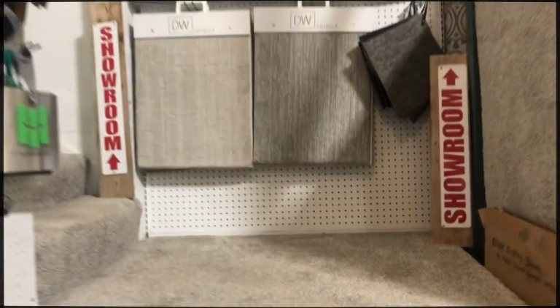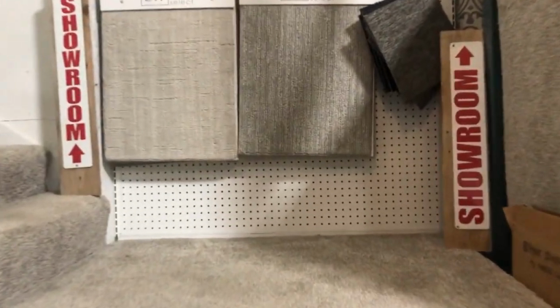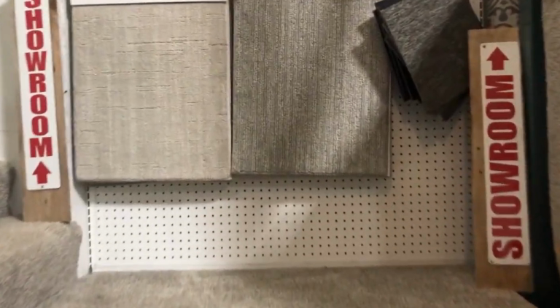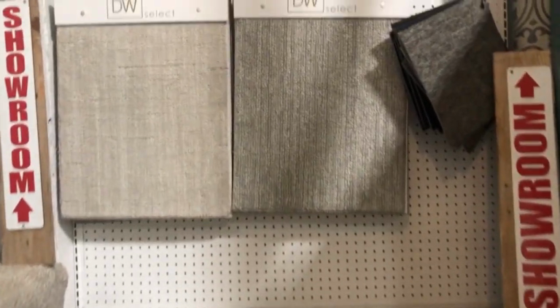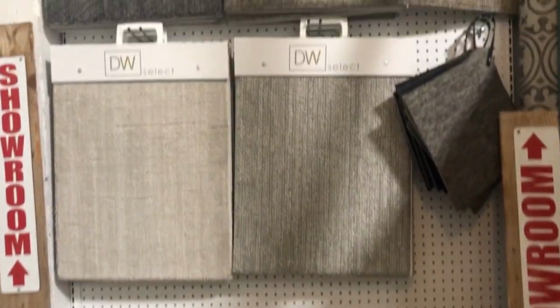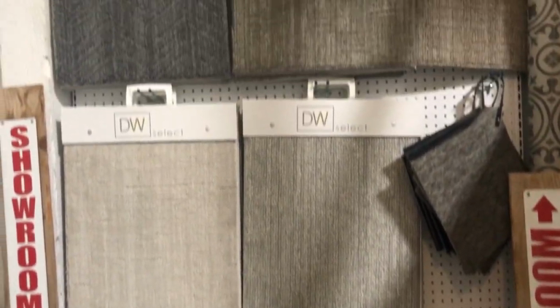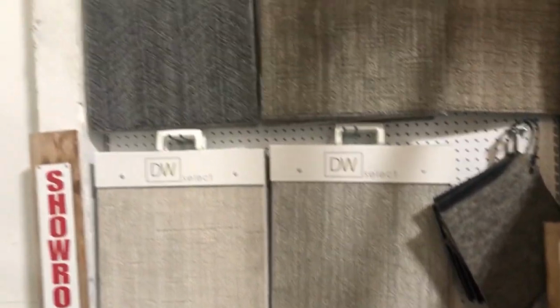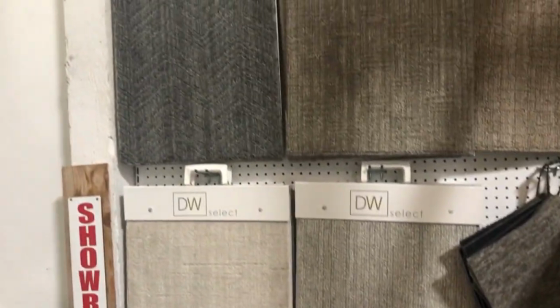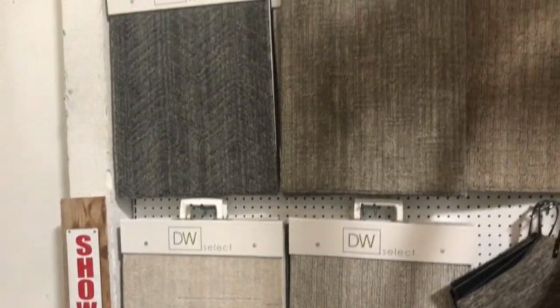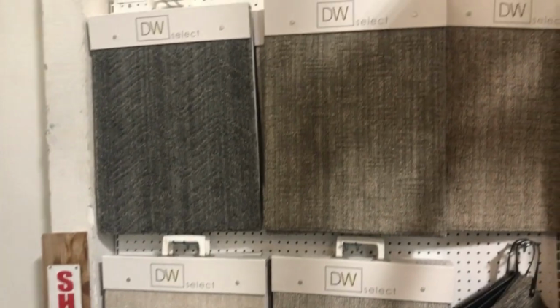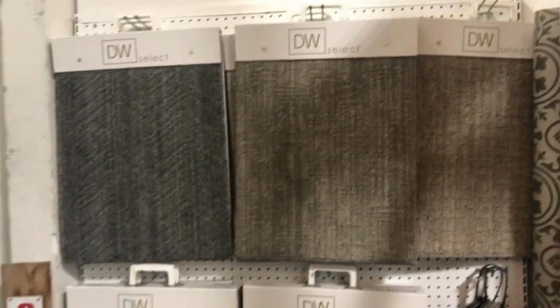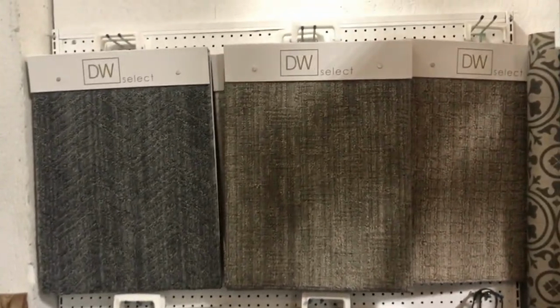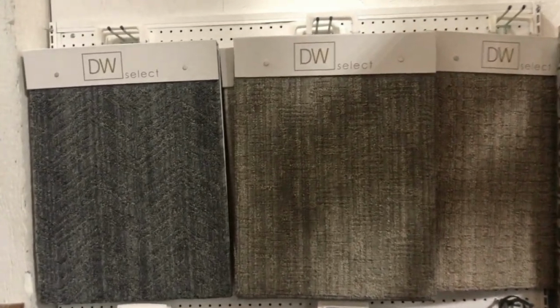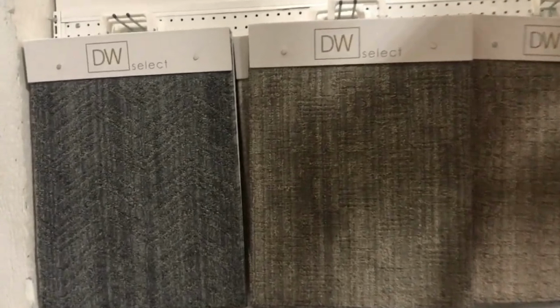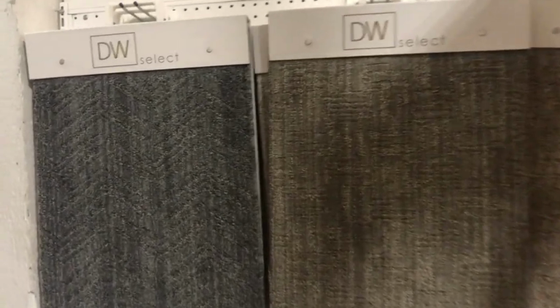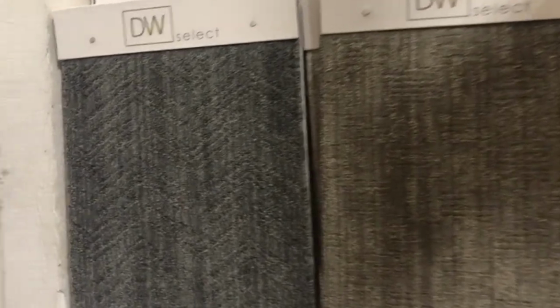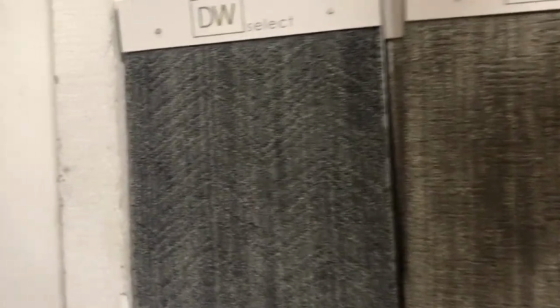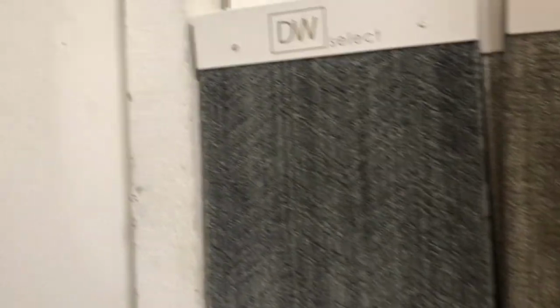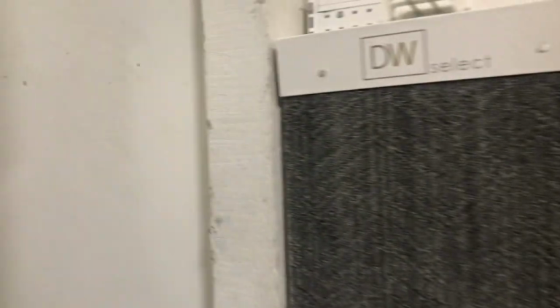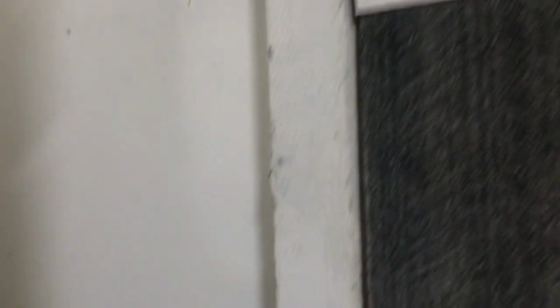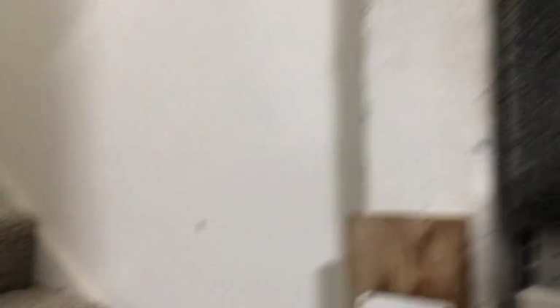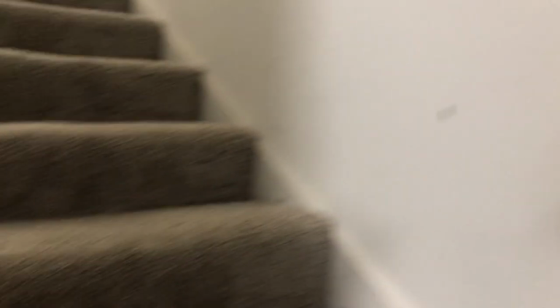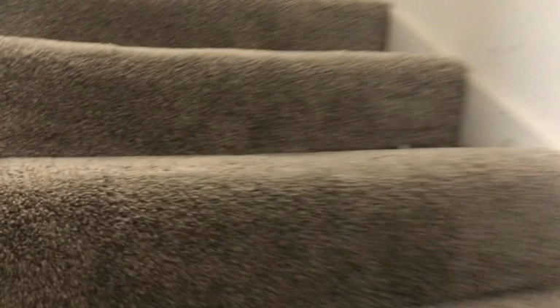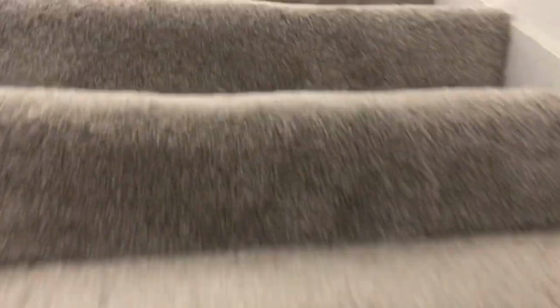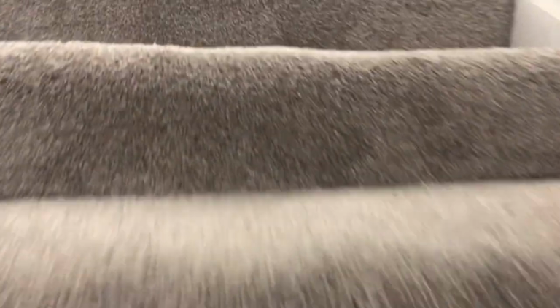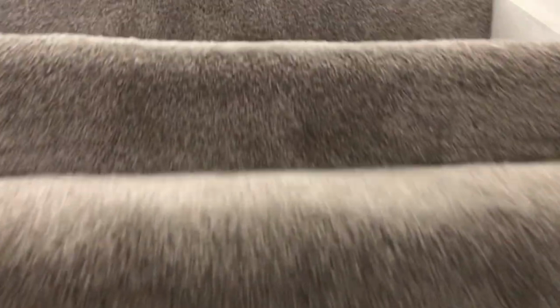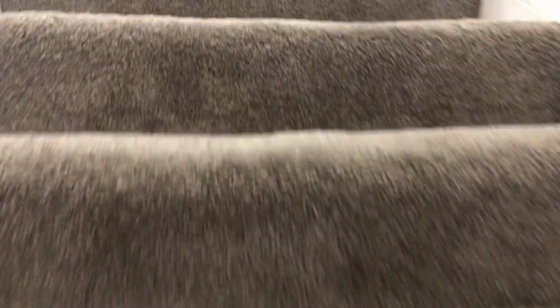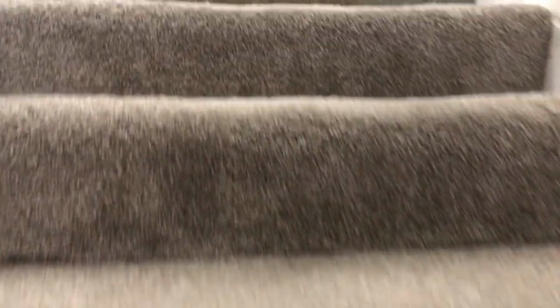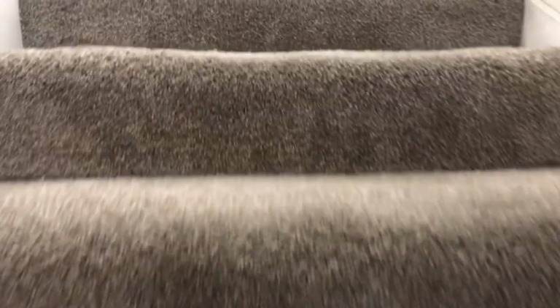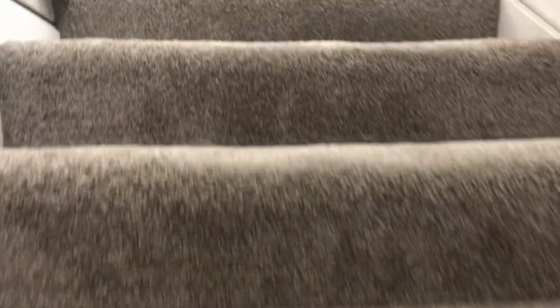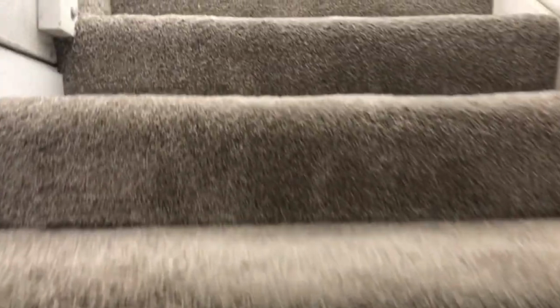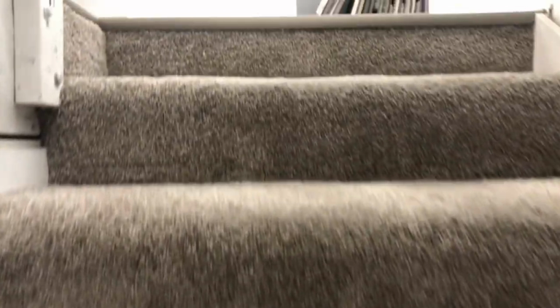Good morning! We are going to go over a few of the options for carpeting that we offer here at the Floor Store — options available for all of our customers.